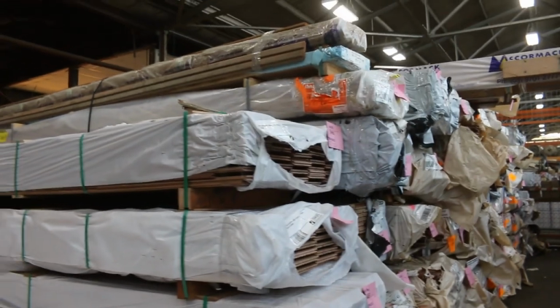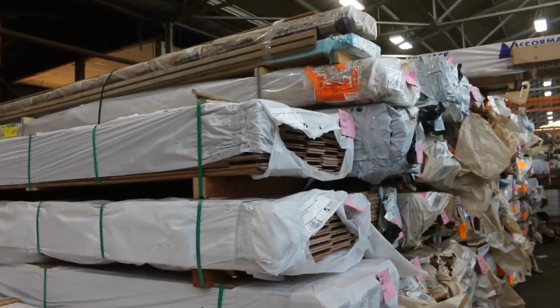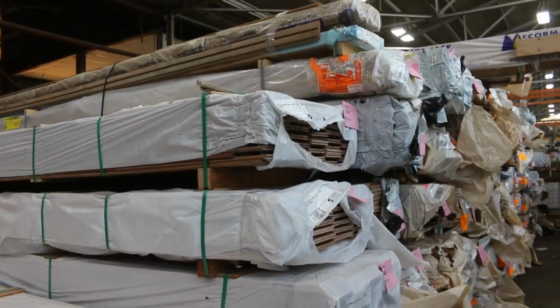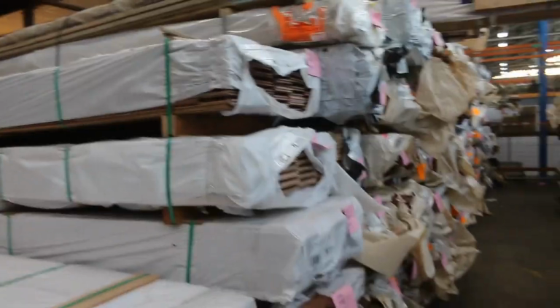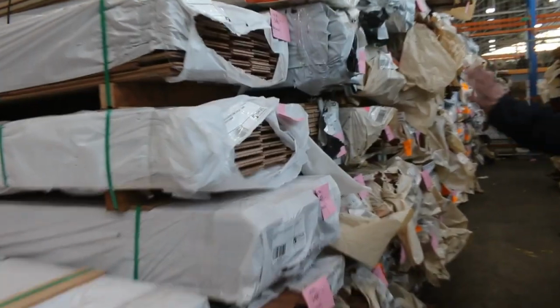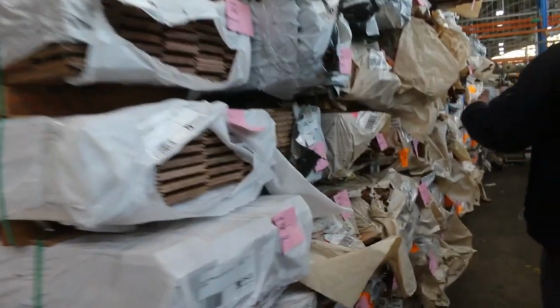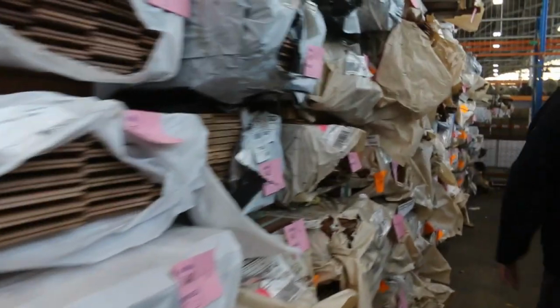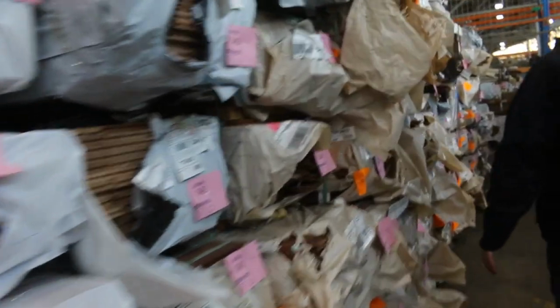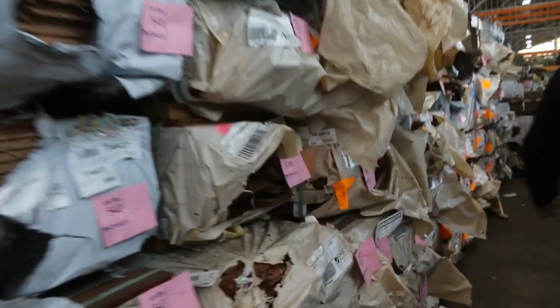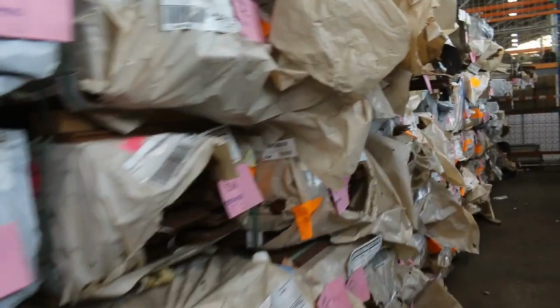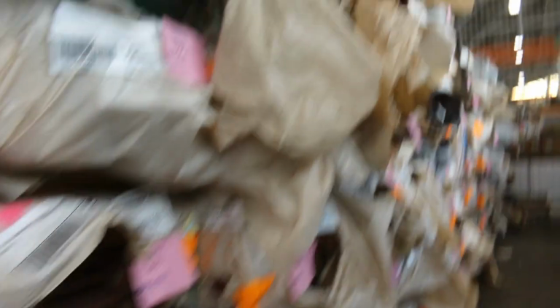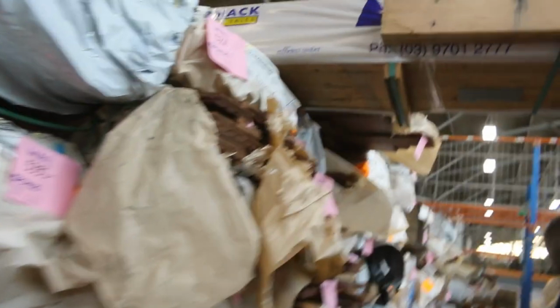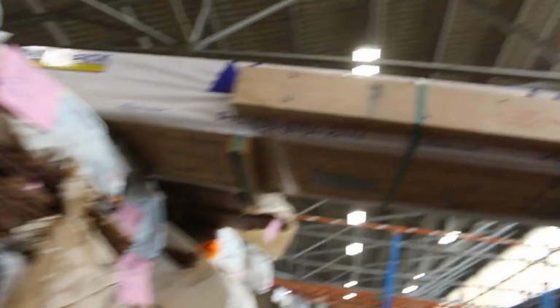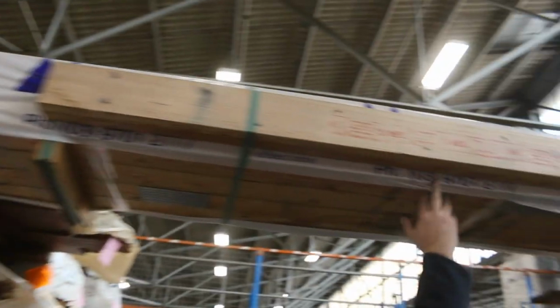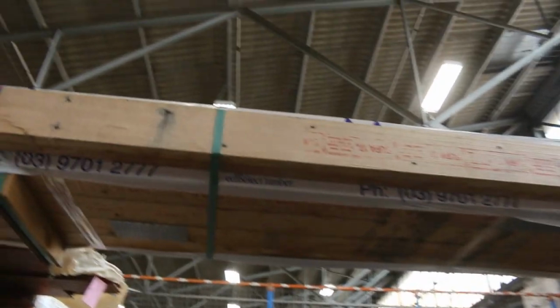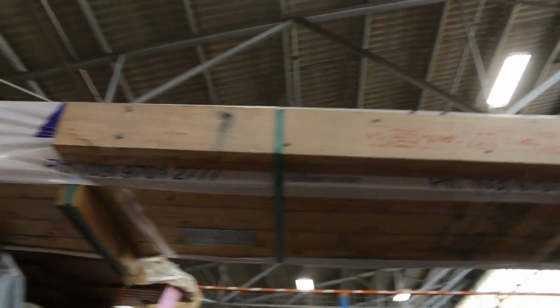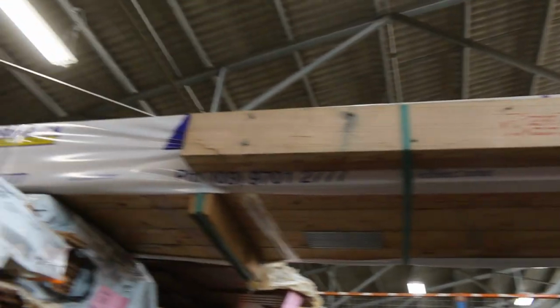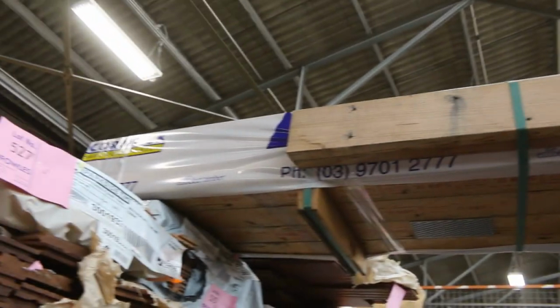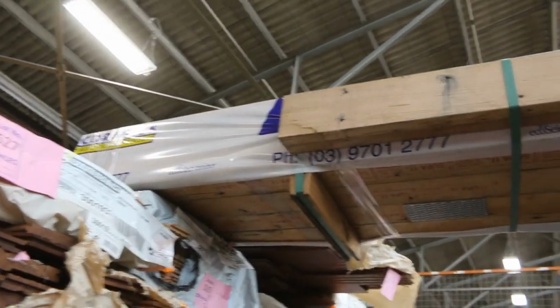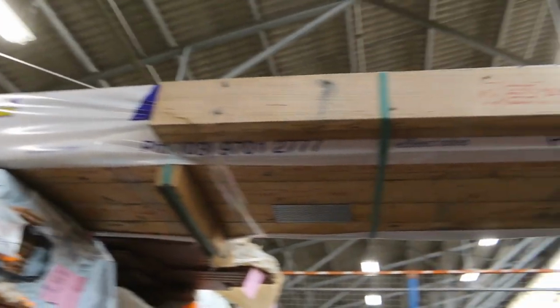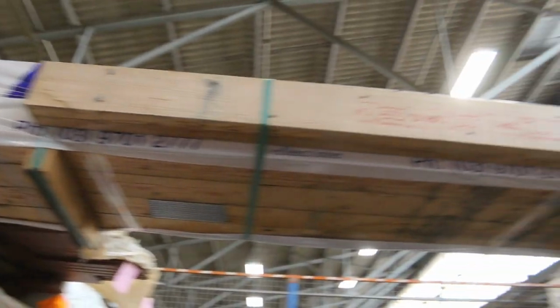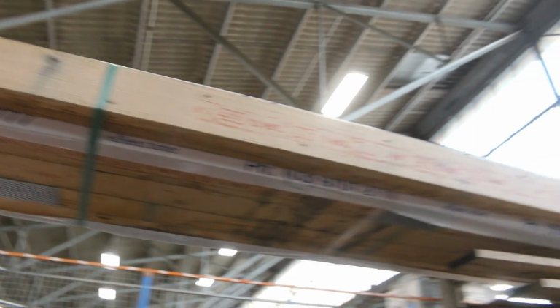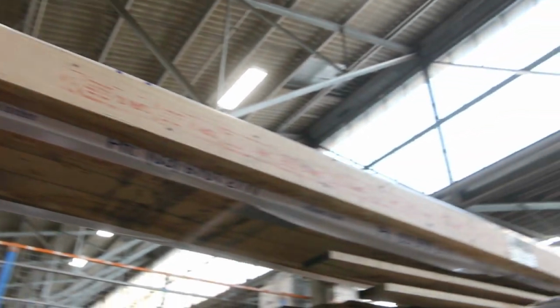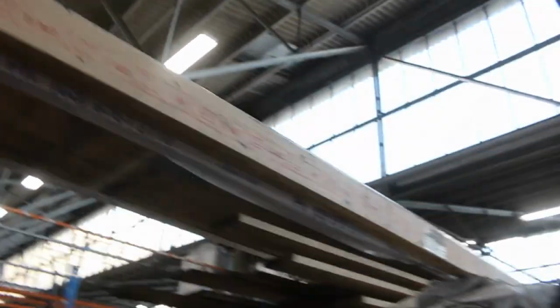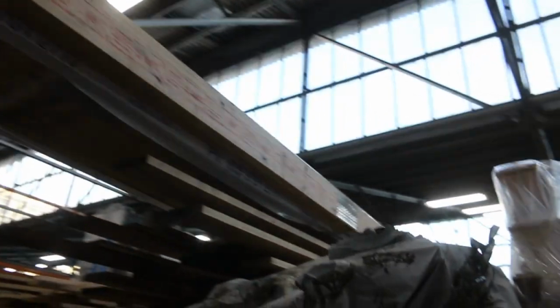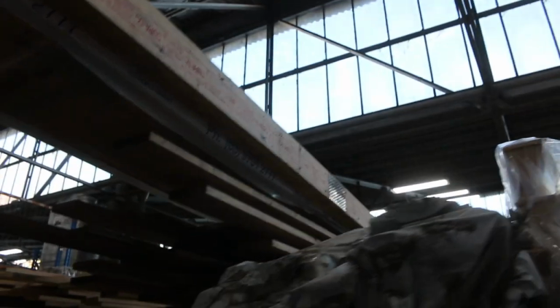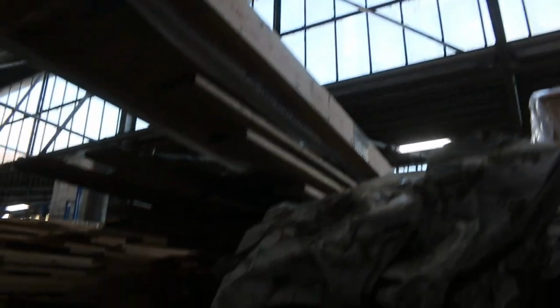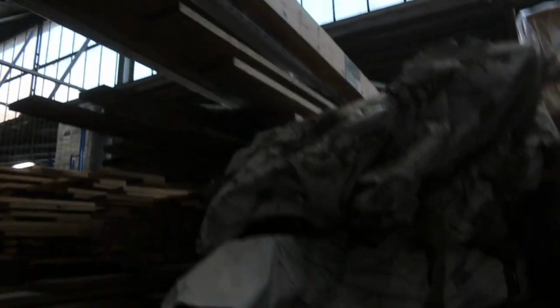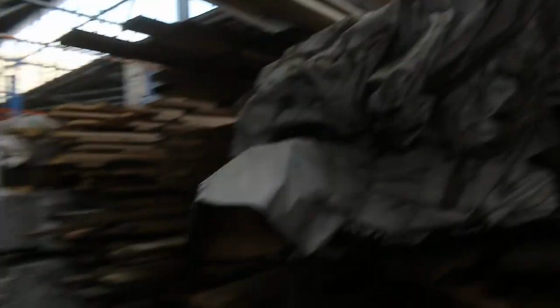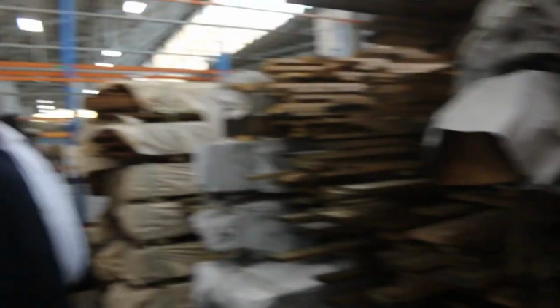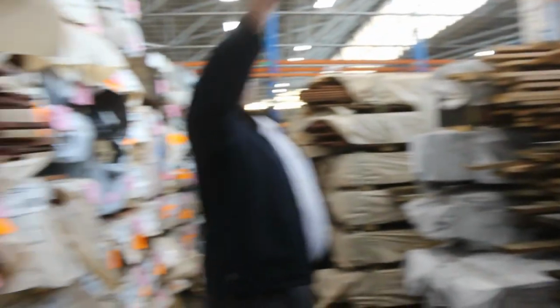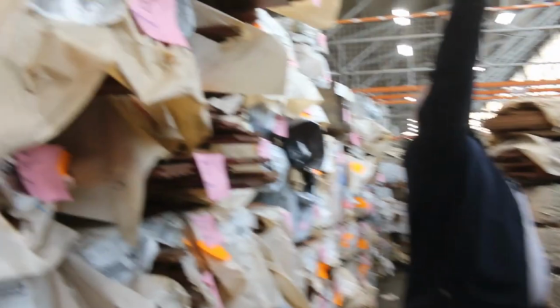Again, tons and tons of packs. Look at that one — we've got some F17 there. It was too long to fit on one row, so they're about 8.4 metre lengths. There's some really good F17 in those packs.